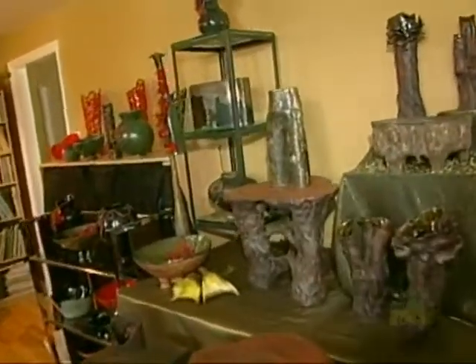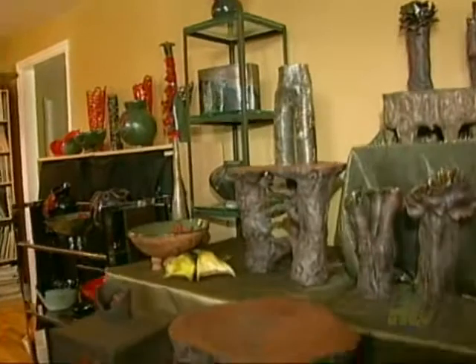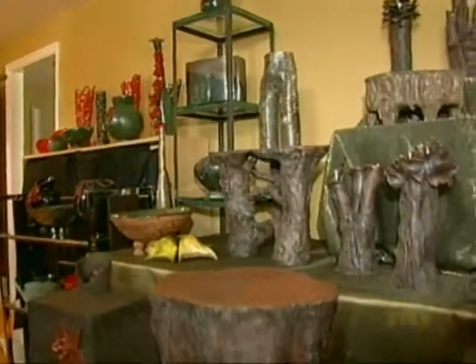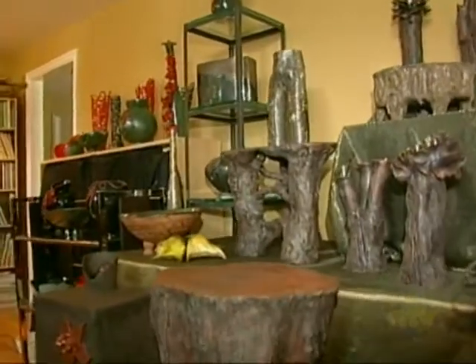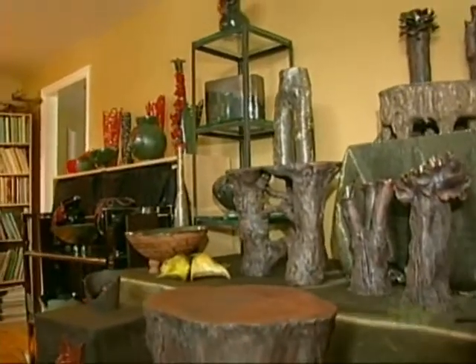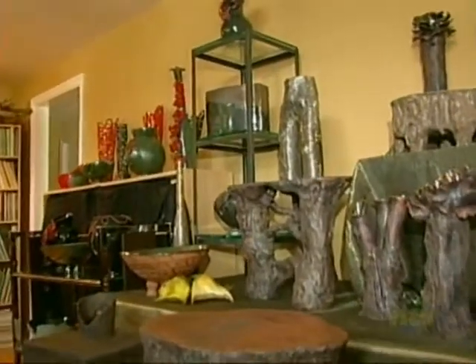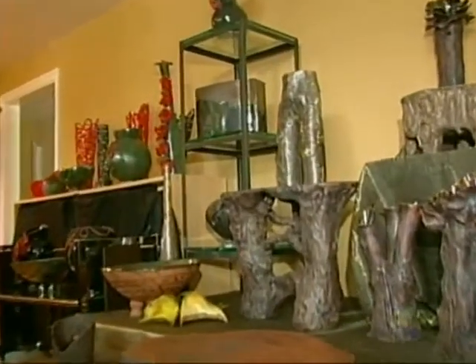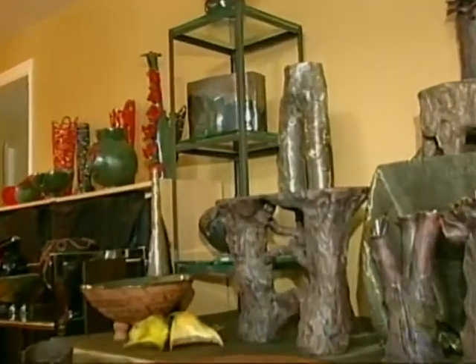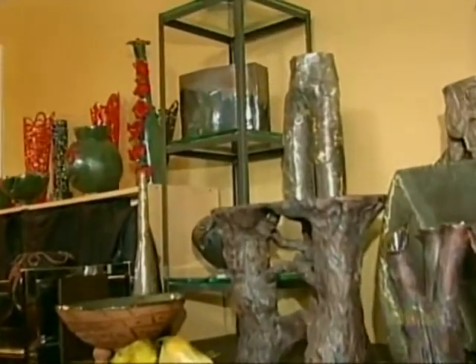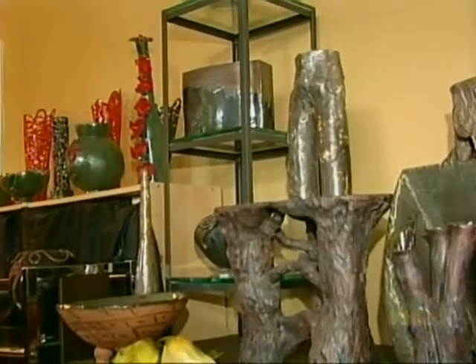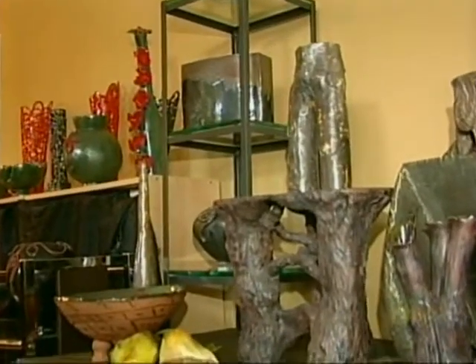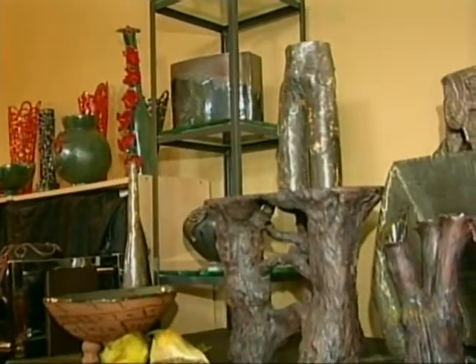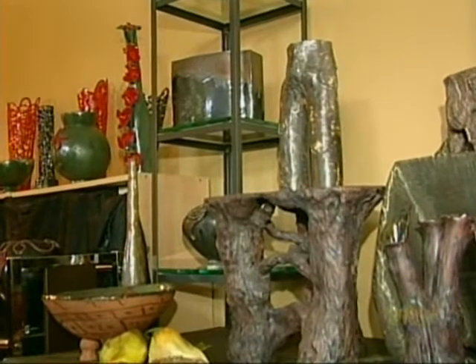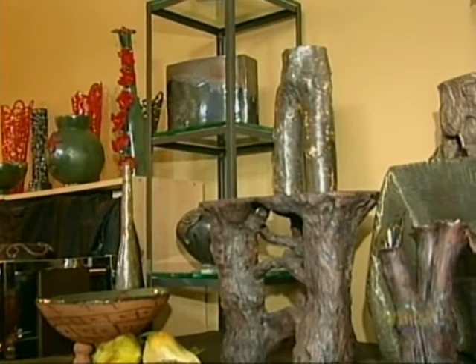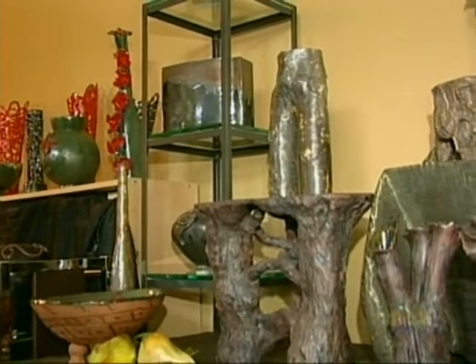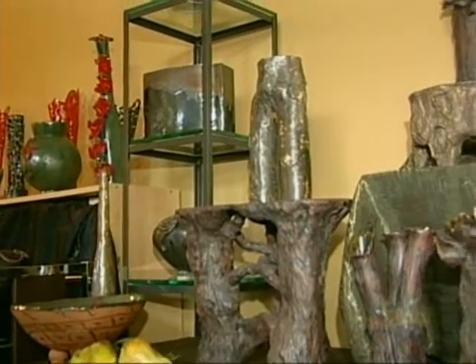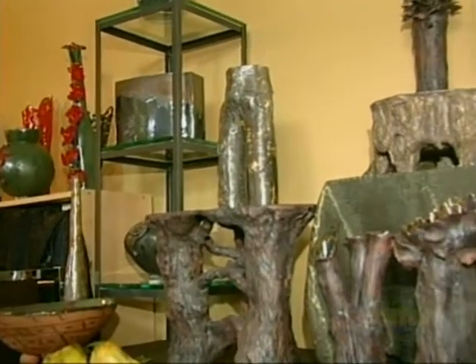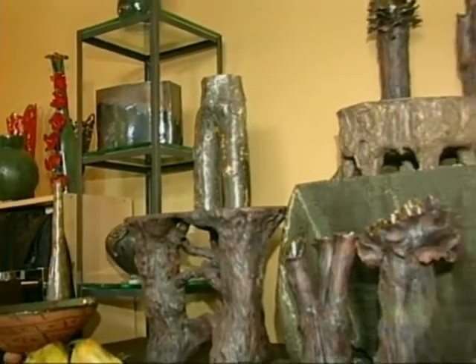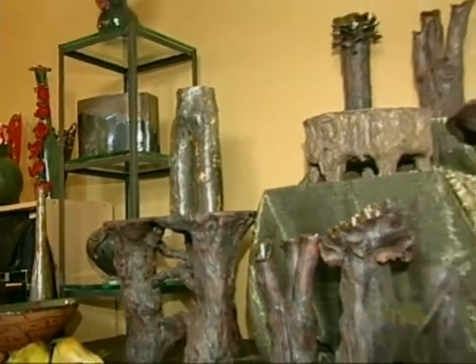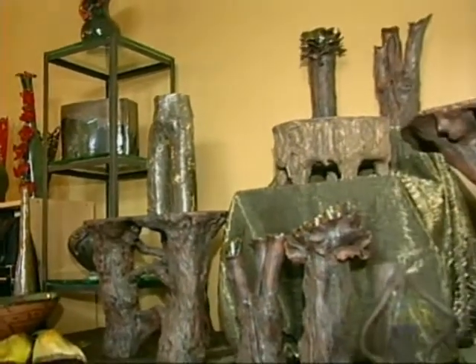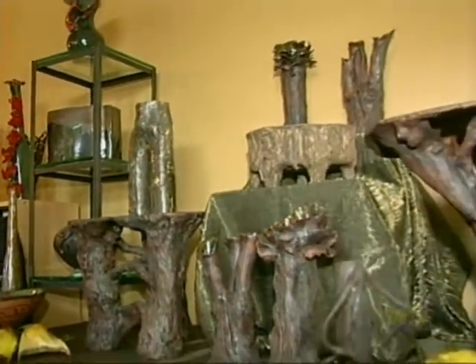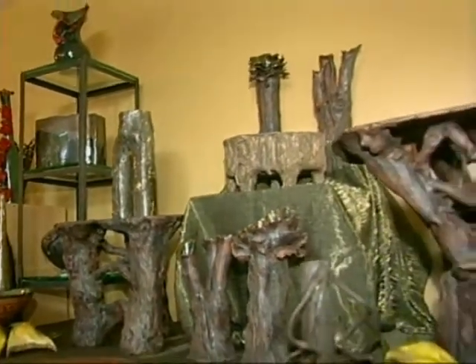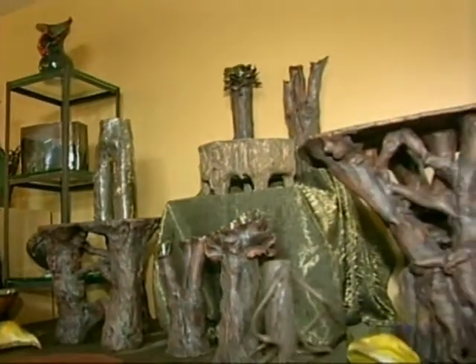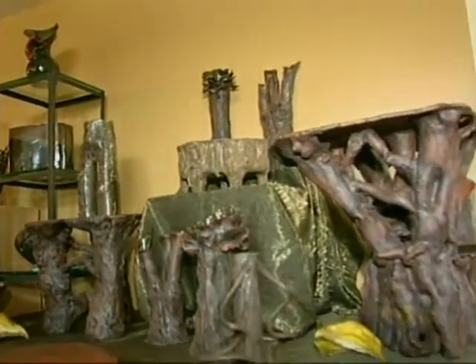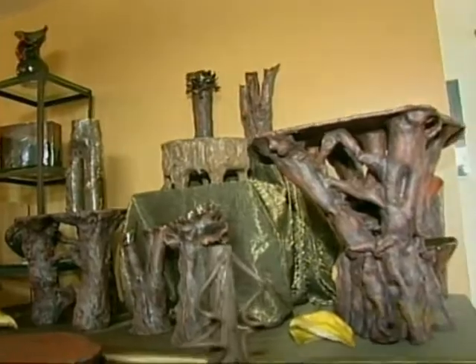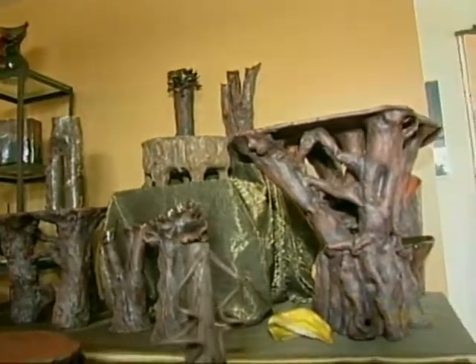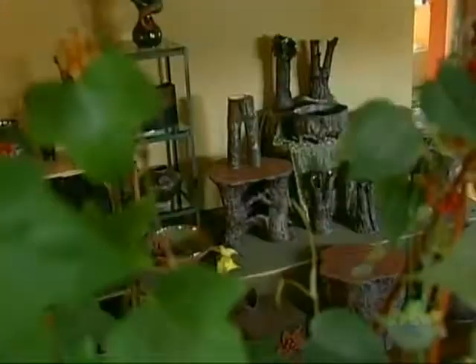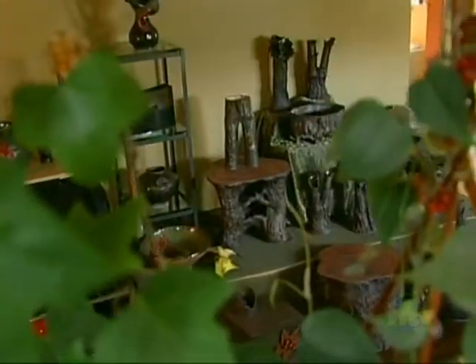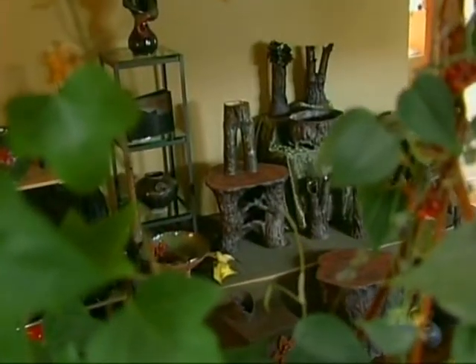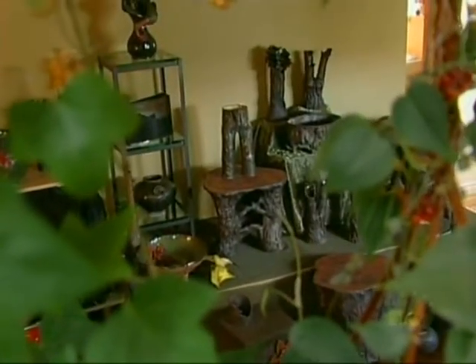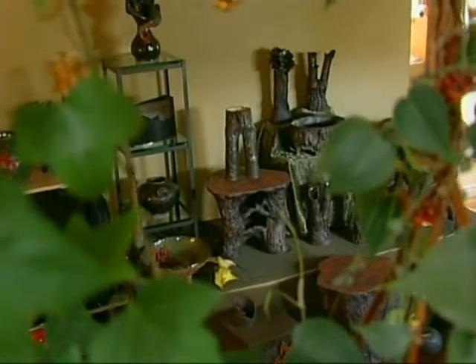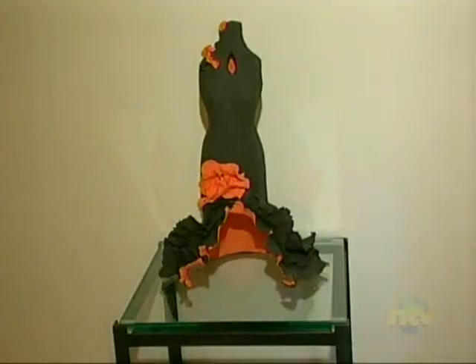You're steeped in landscape. And the strength and power of the landscape becomes part and parcel of who you are. And consciously or unconsciously, it comes through in the work.